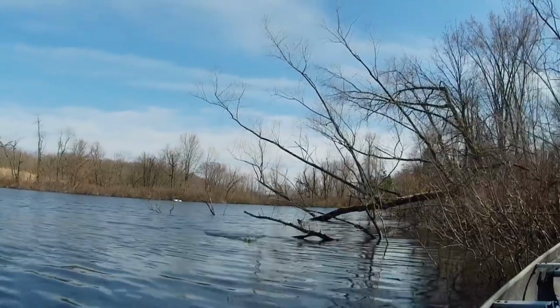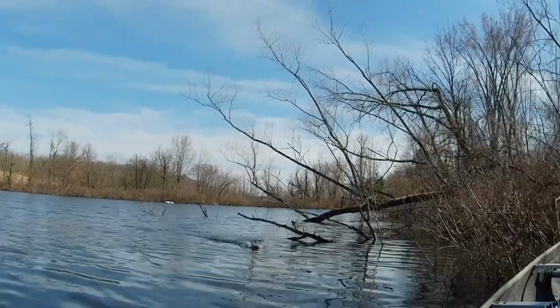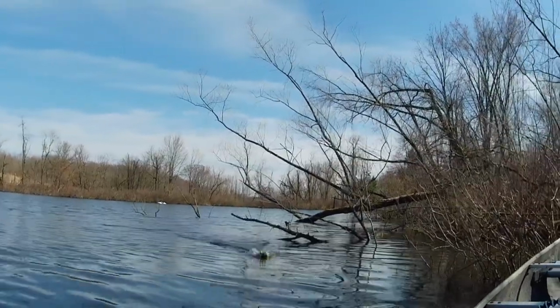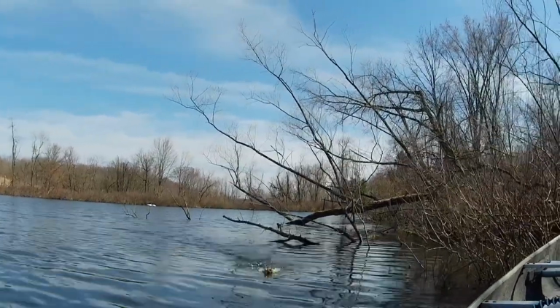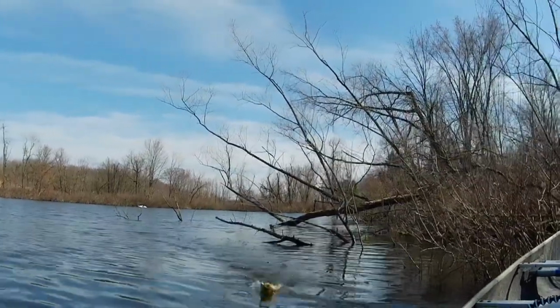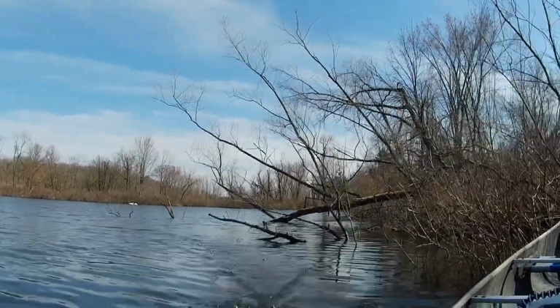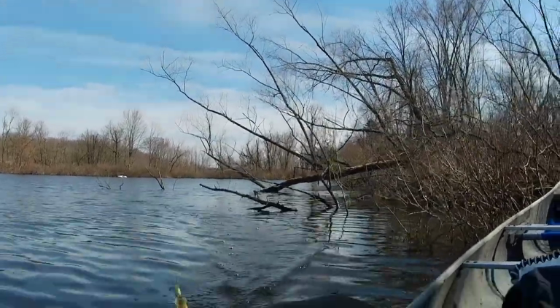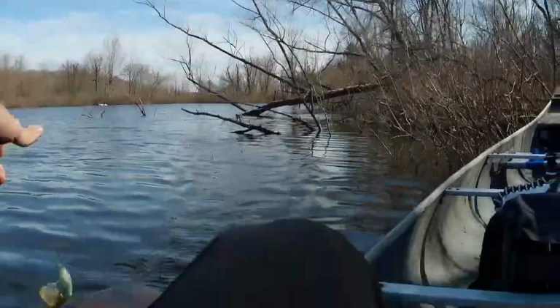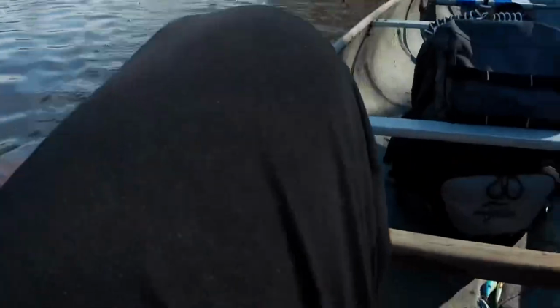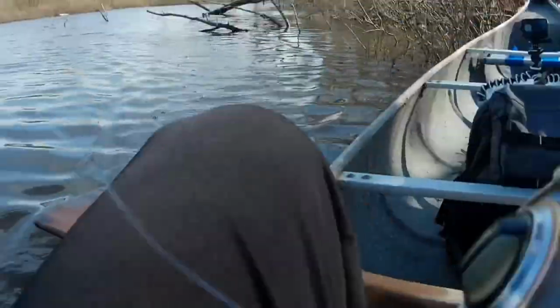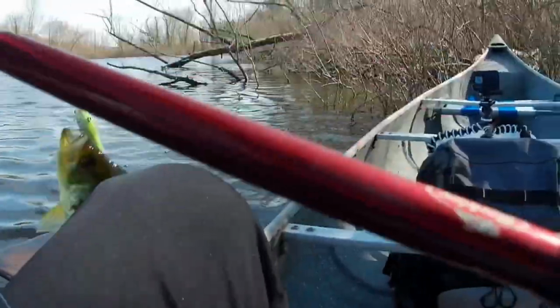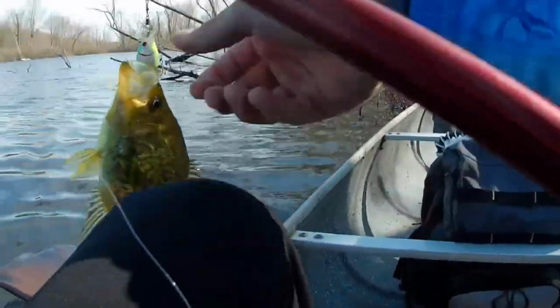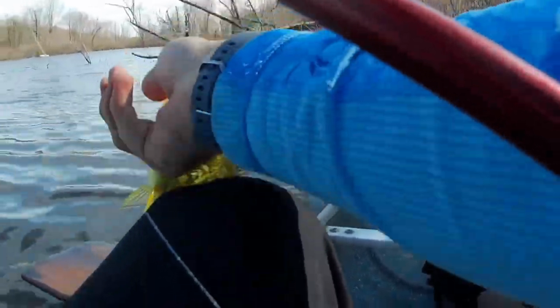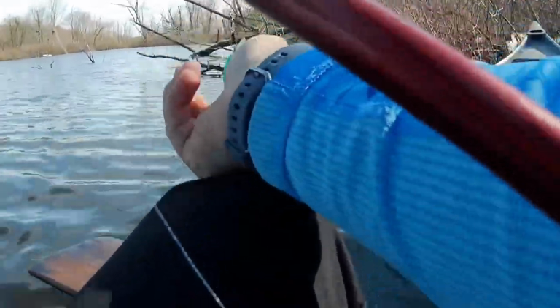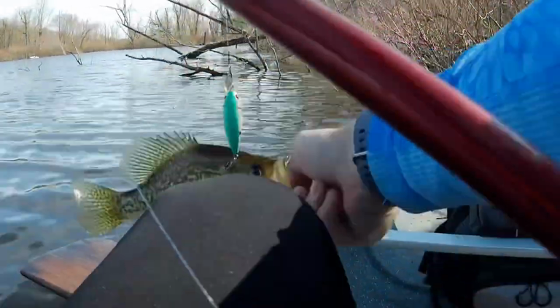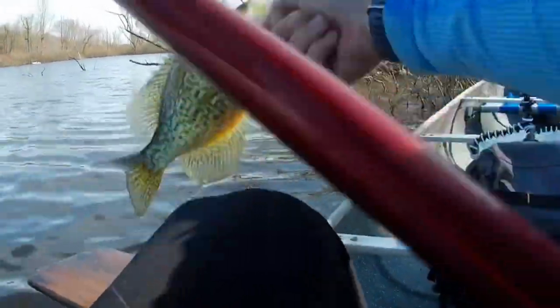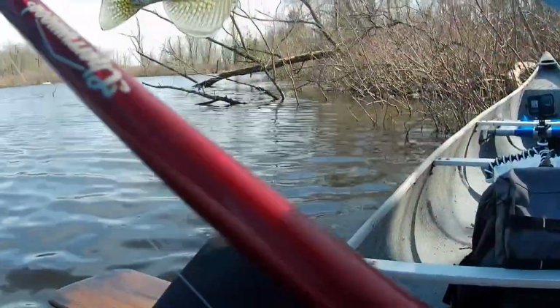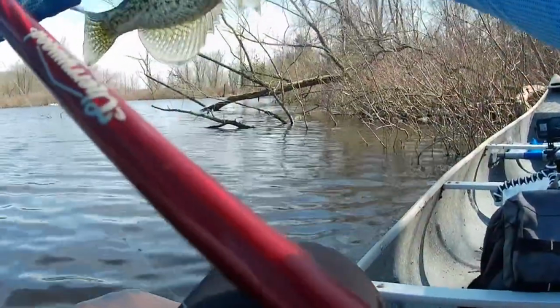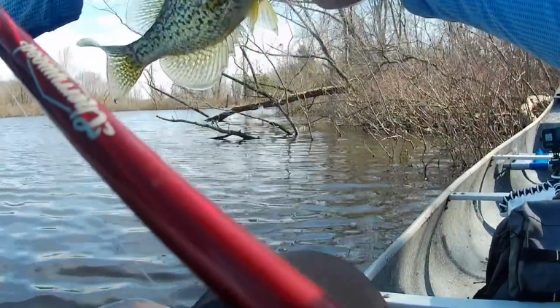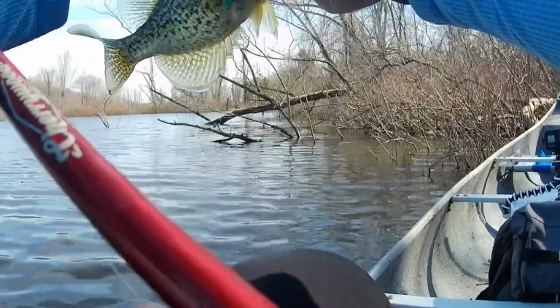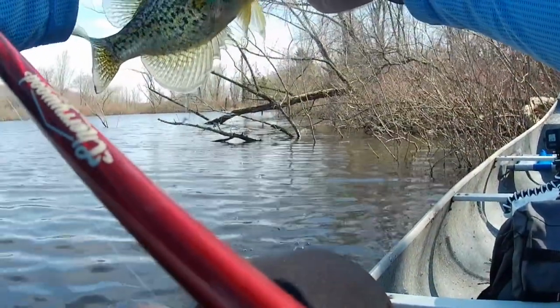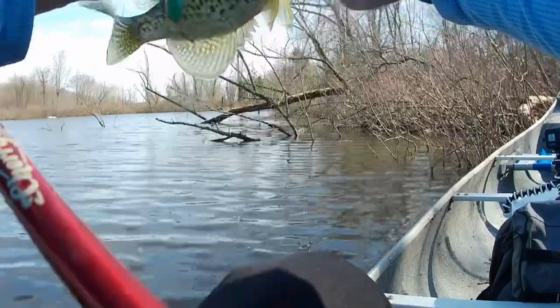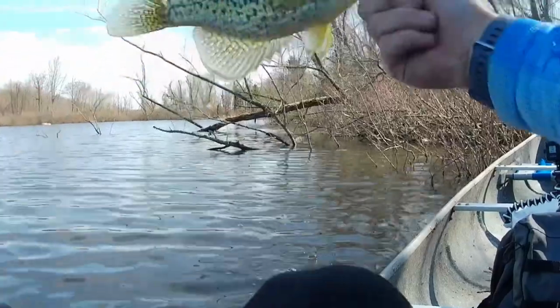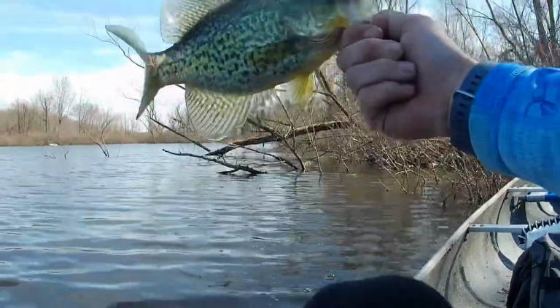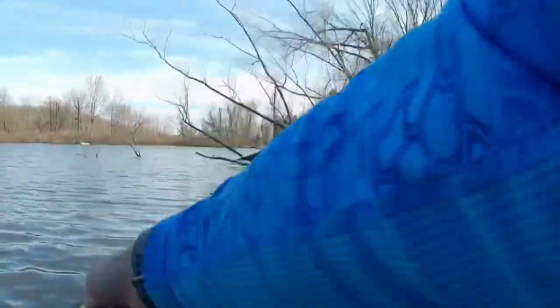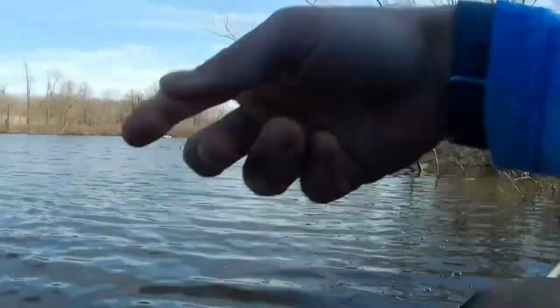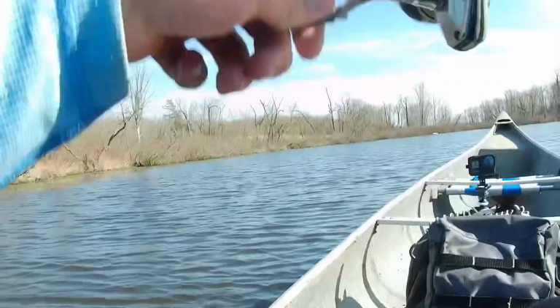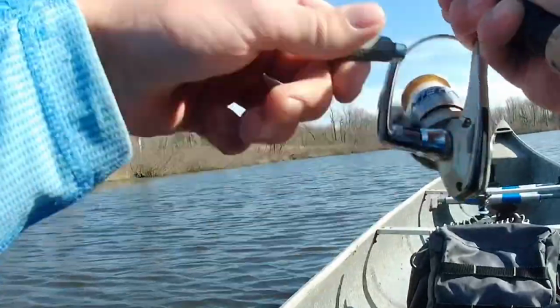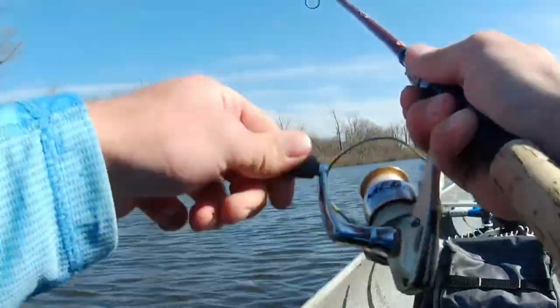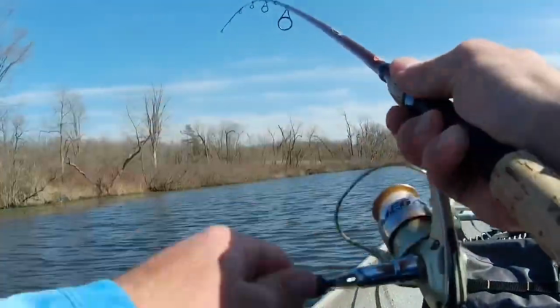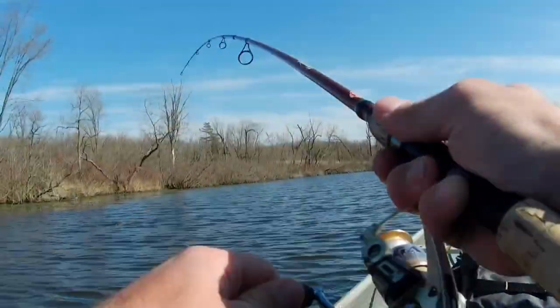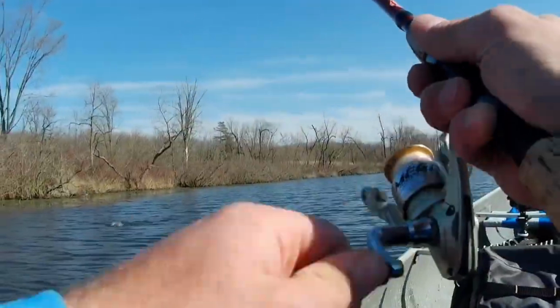Crappie three of the day! Woo! Alright, so that was the last fish of the day.